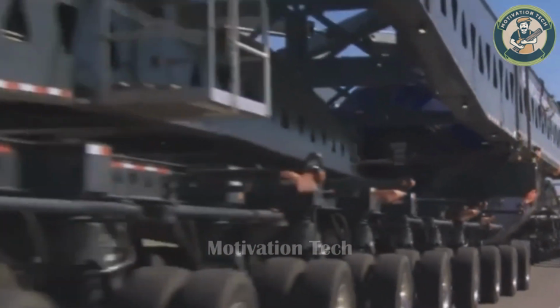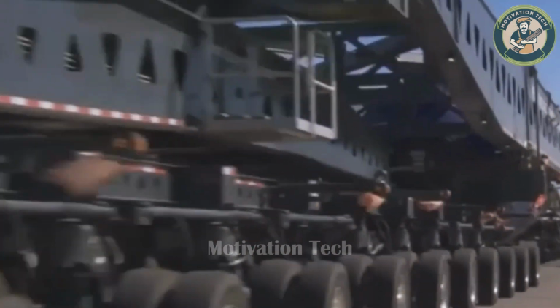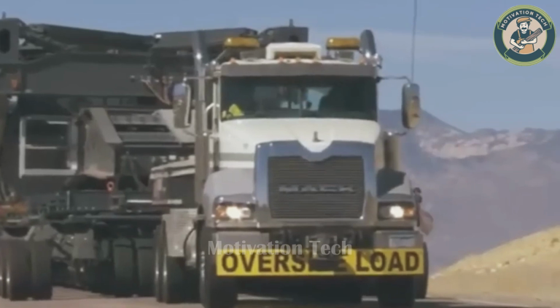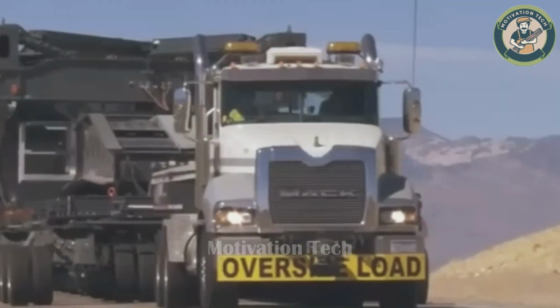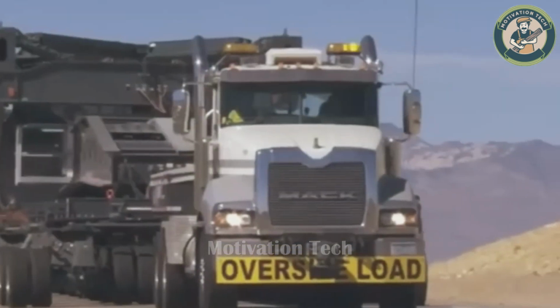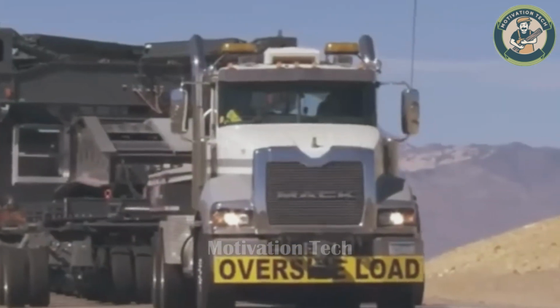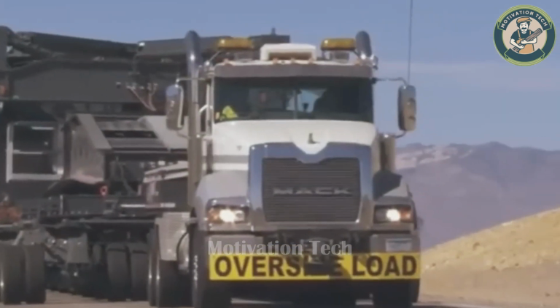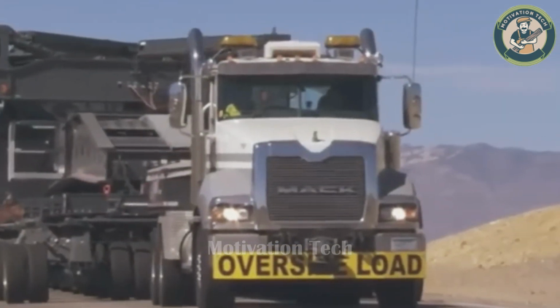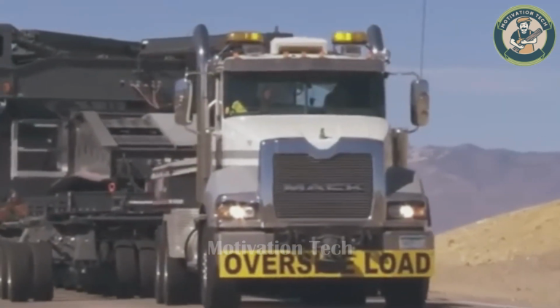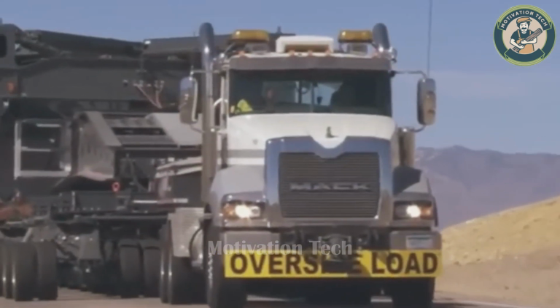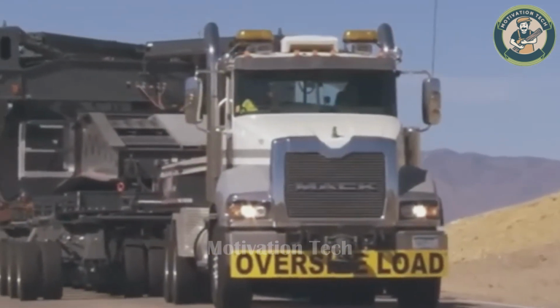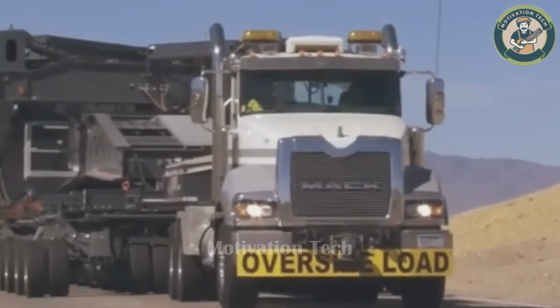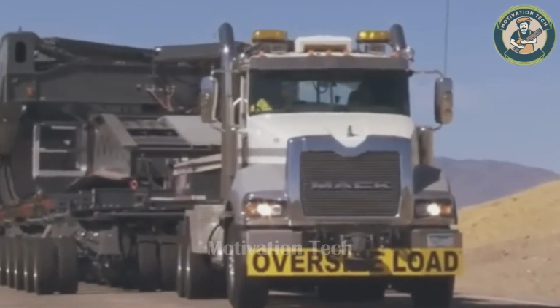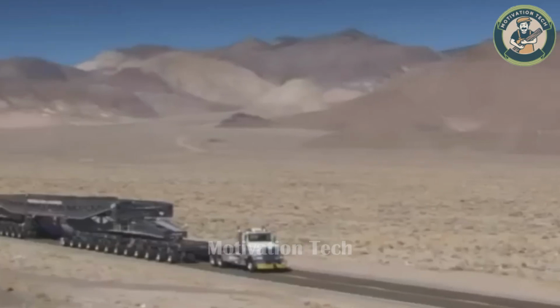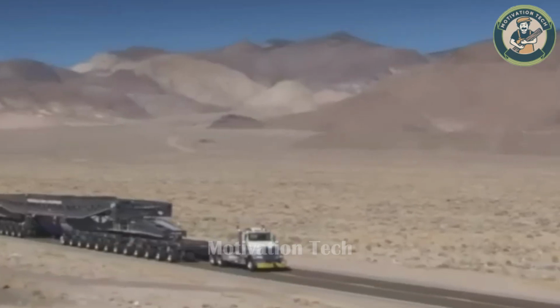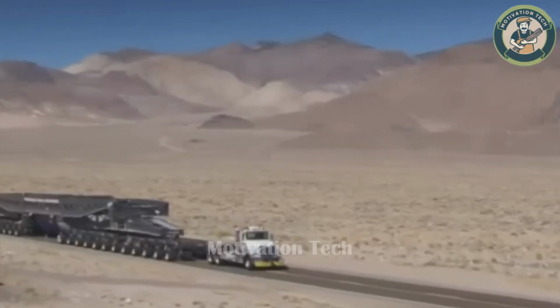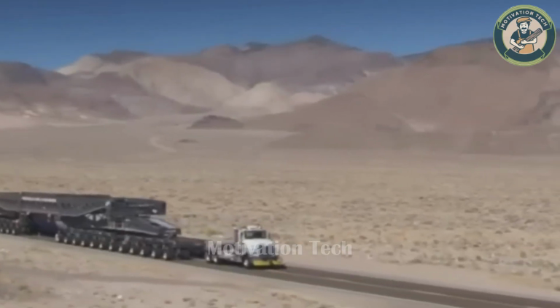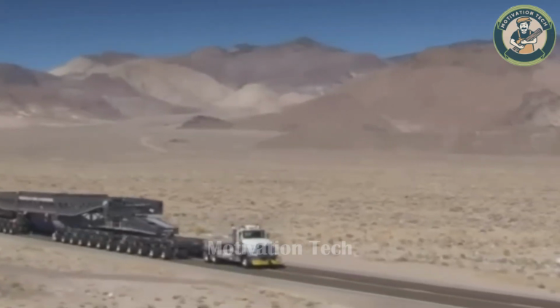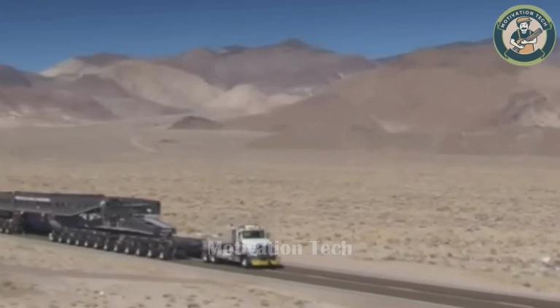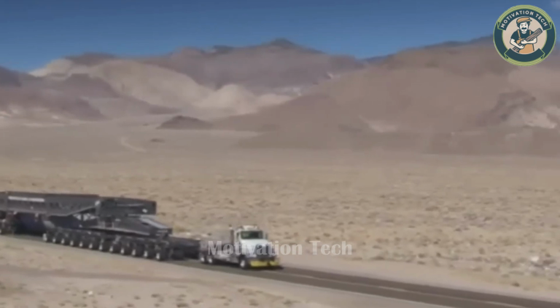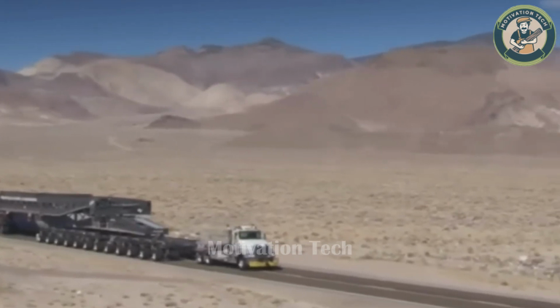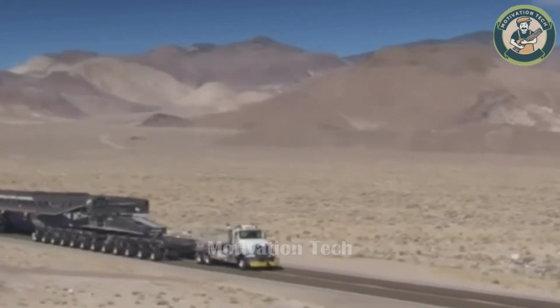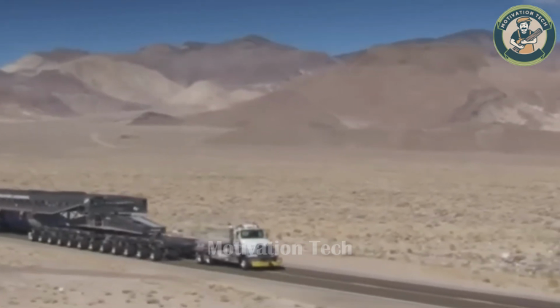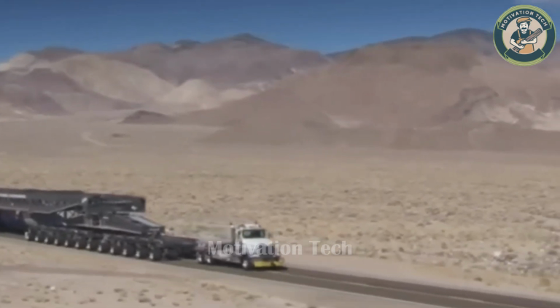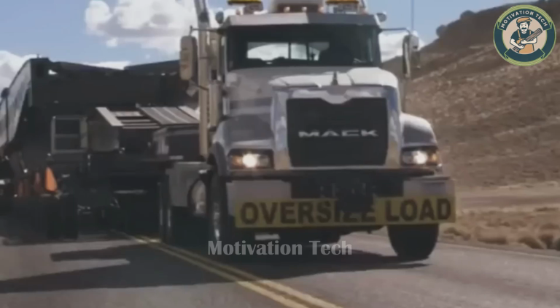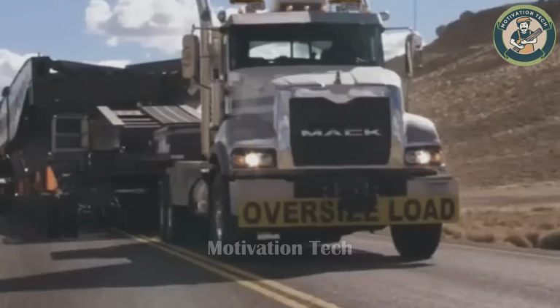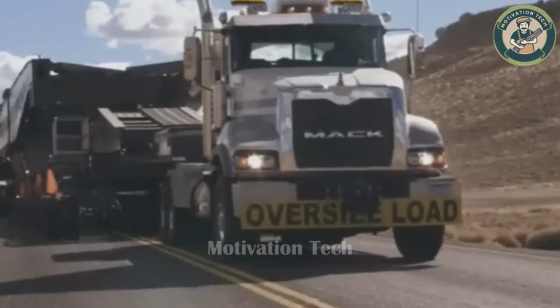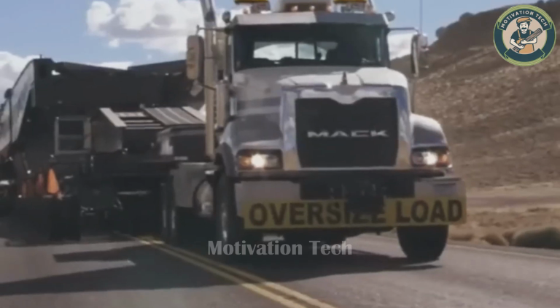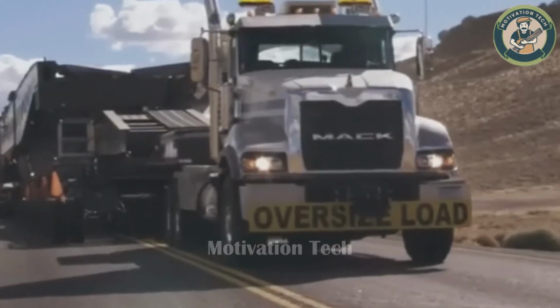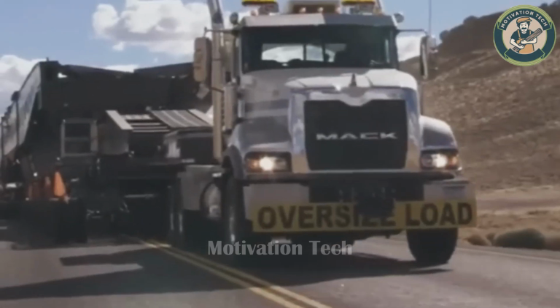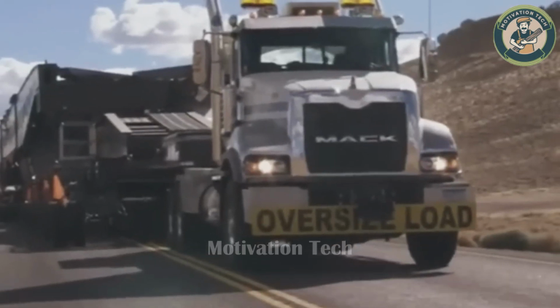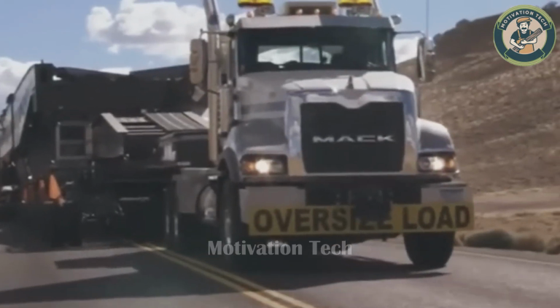This massive load, handled by a single truck, demonstrates the absolute precision and expertise required to navigate through the roads.